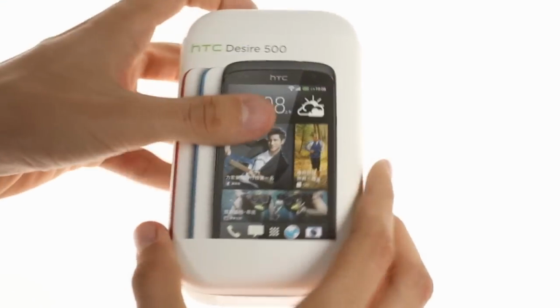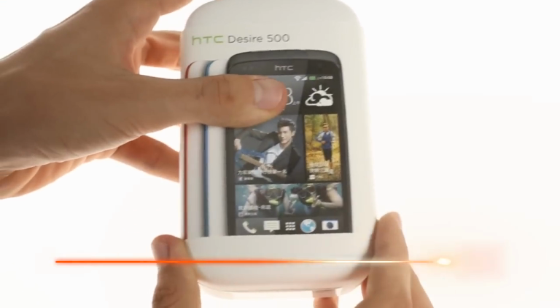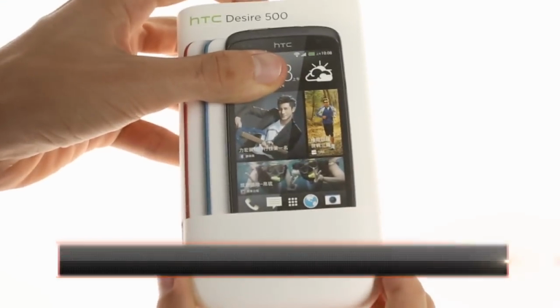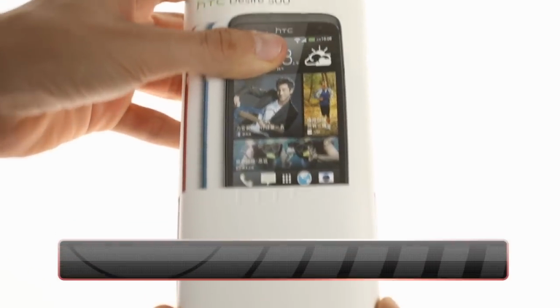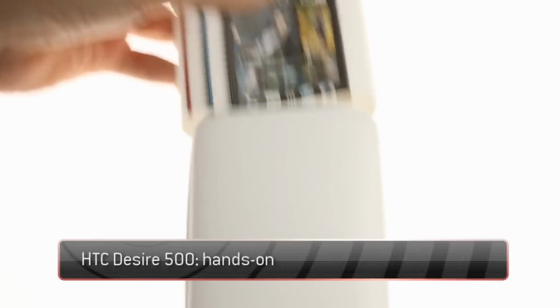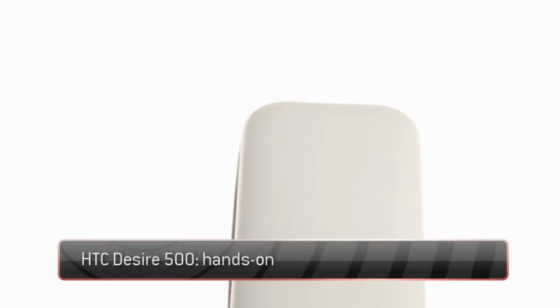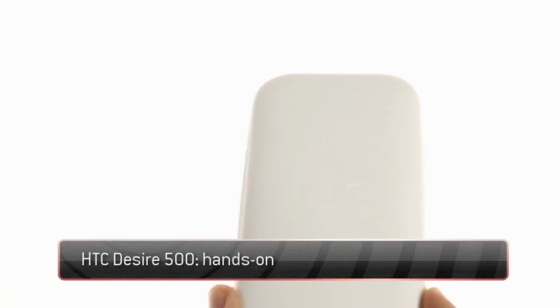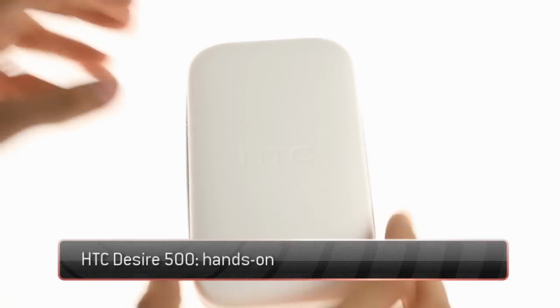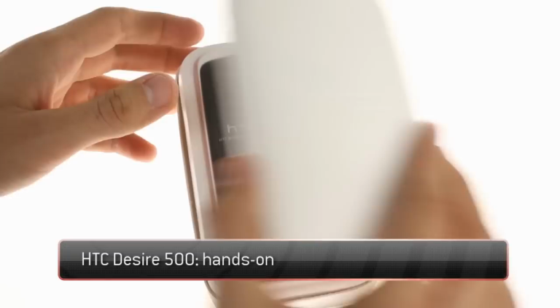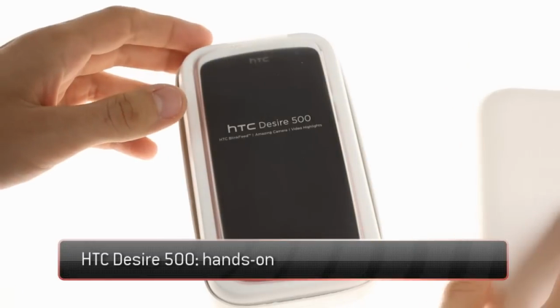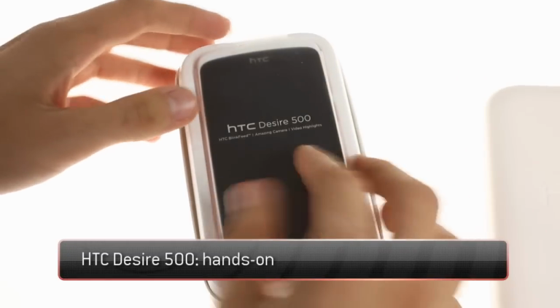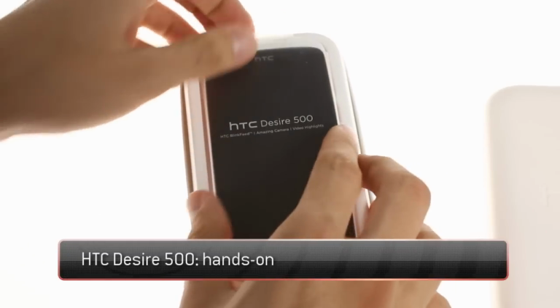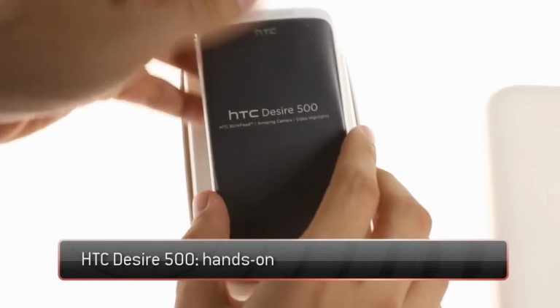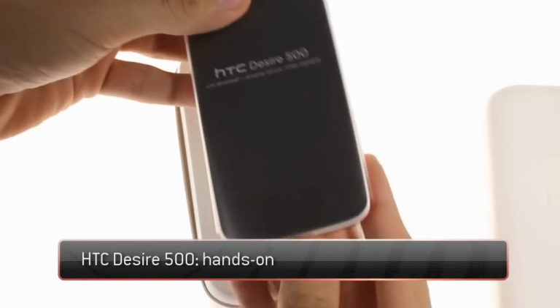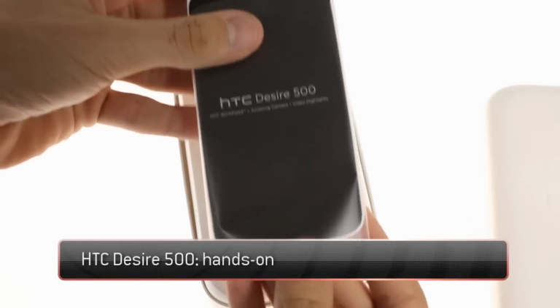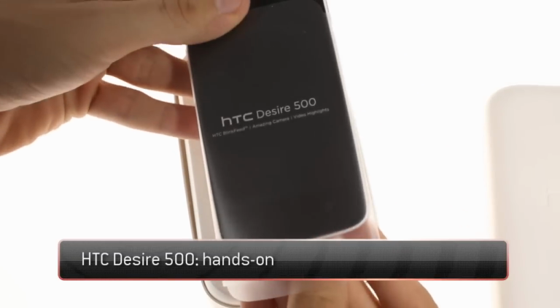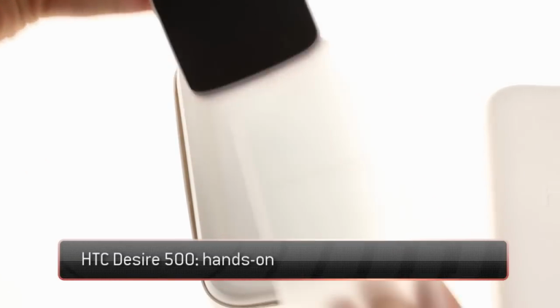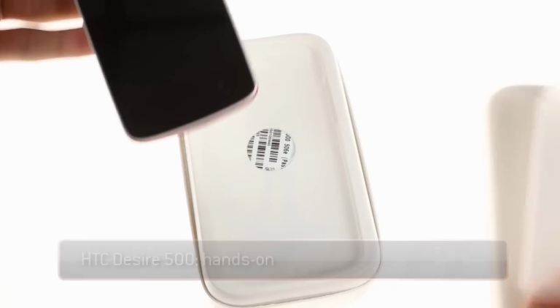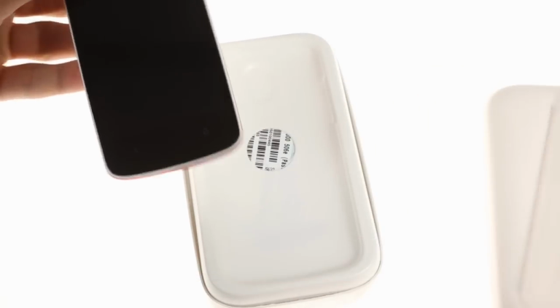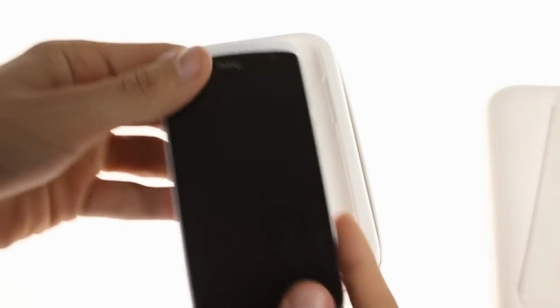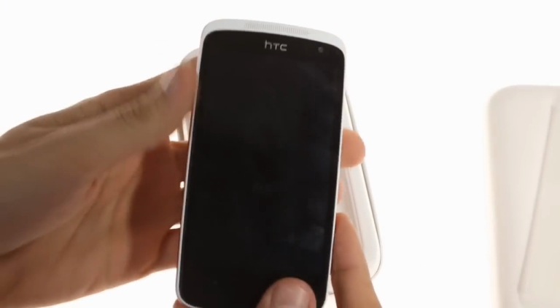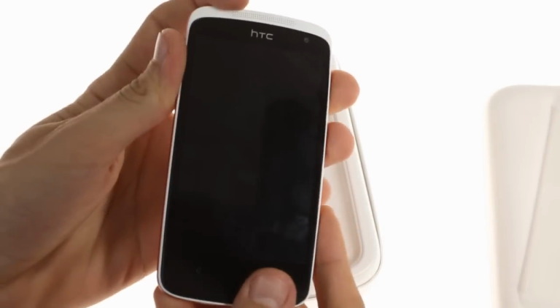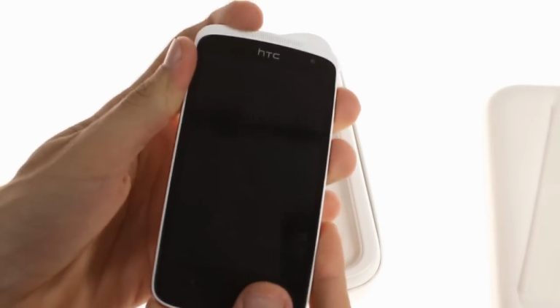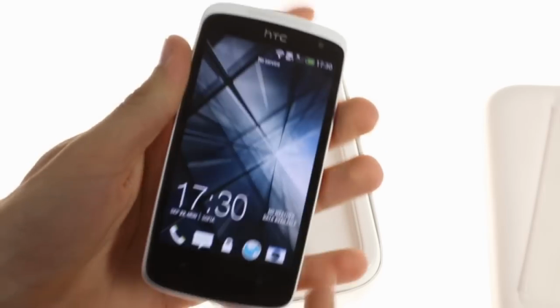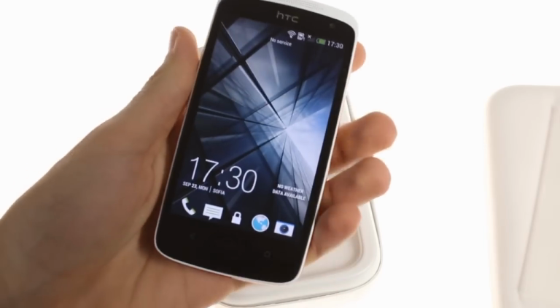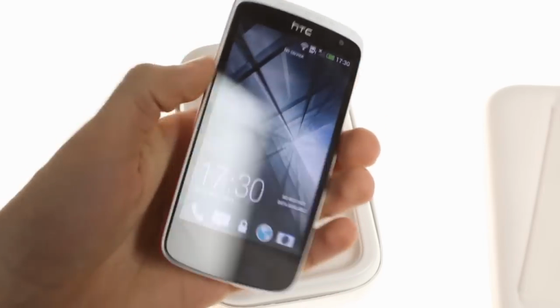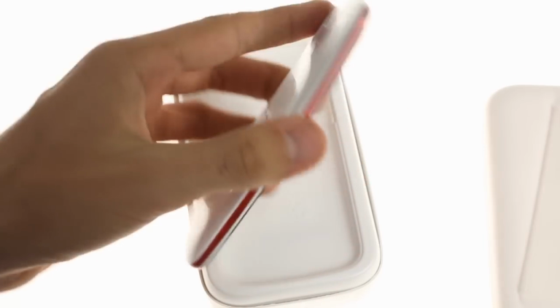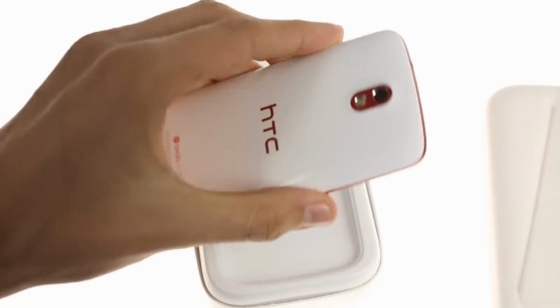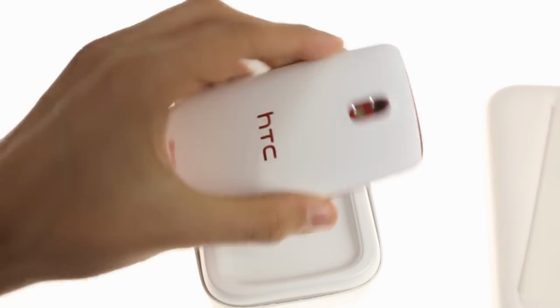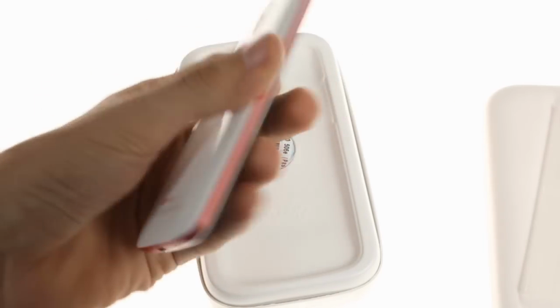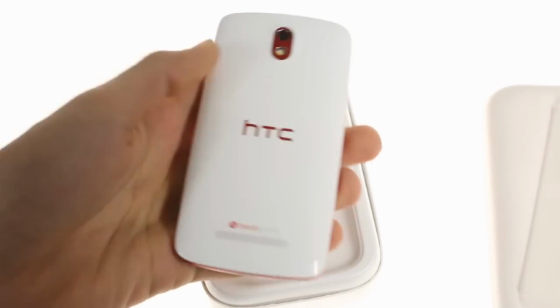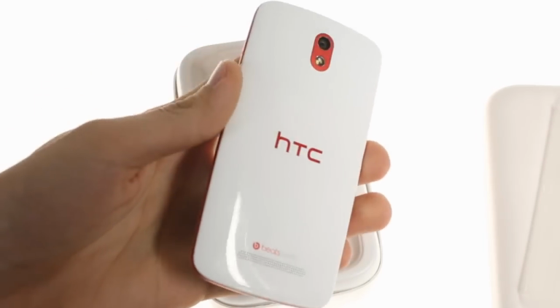The HTC Desire 500 is the latest mid-range offering from the company that's certainly going to get you noticed. It's yet another stylish handset from the Taiwanese manufacturer that continues its stride of making gorgeous phones in 2013.